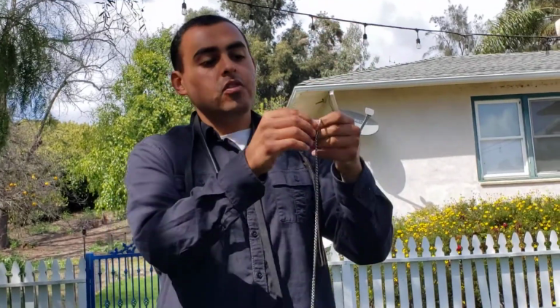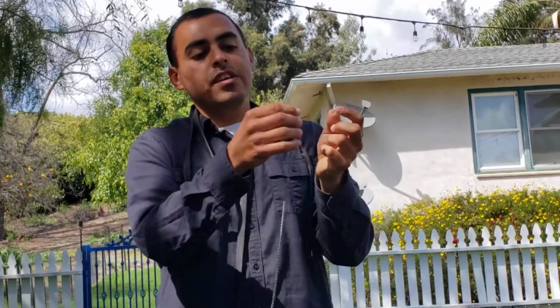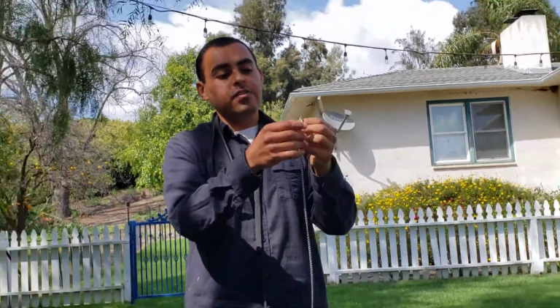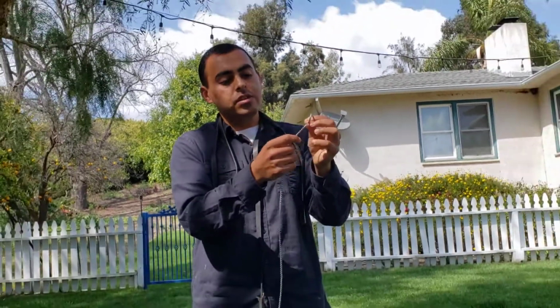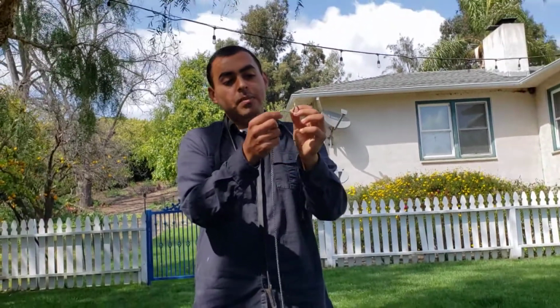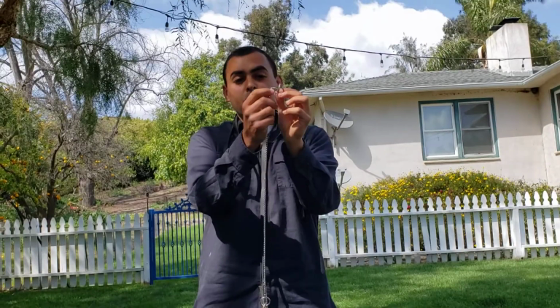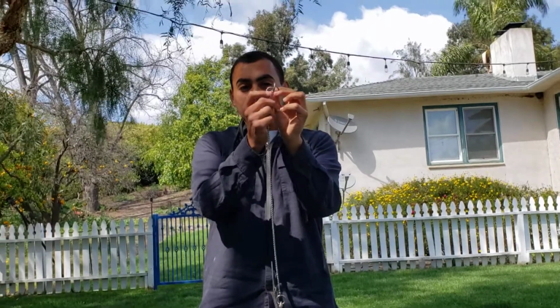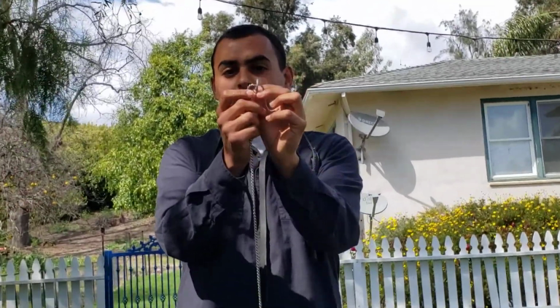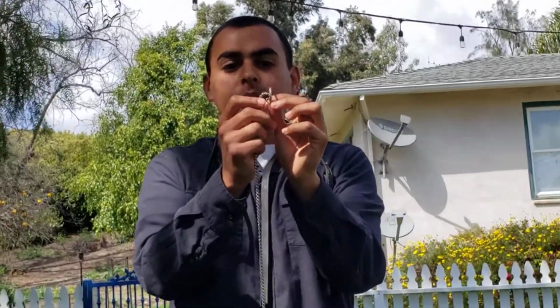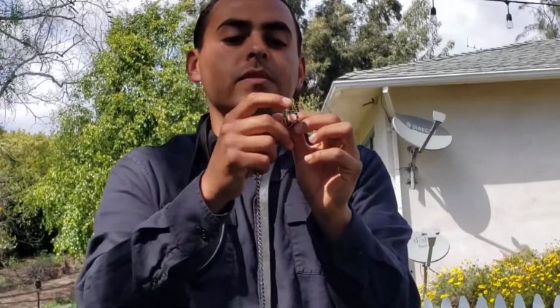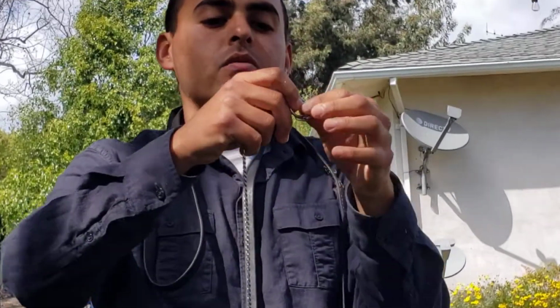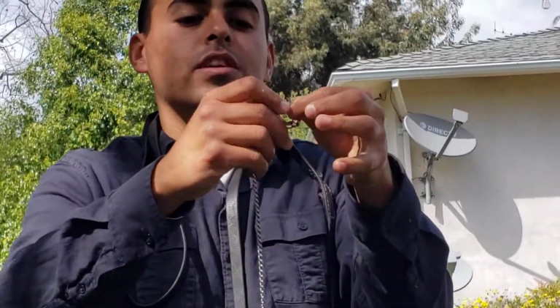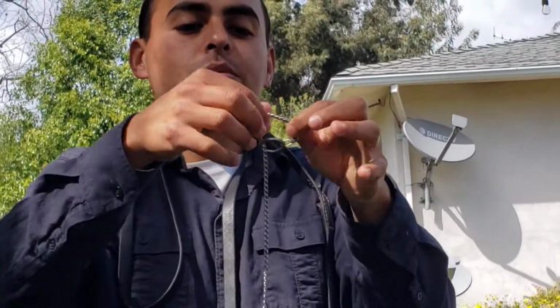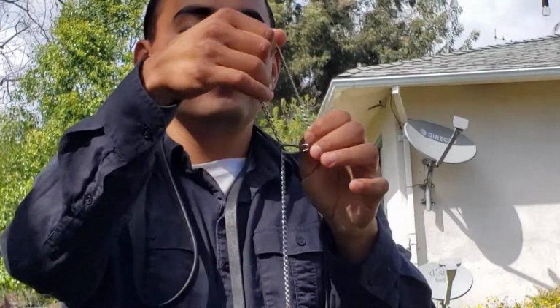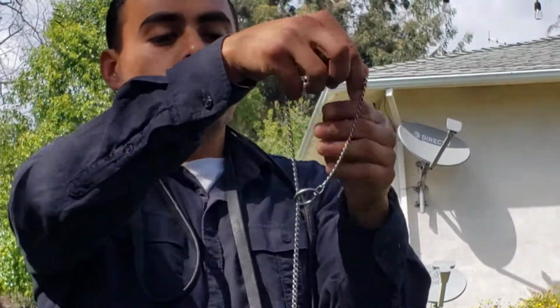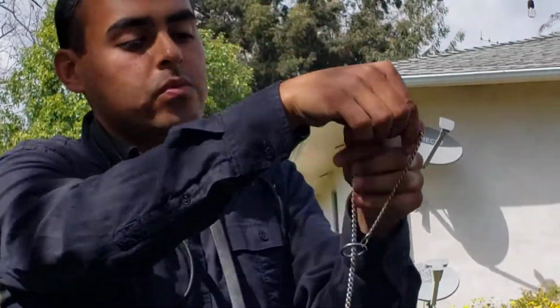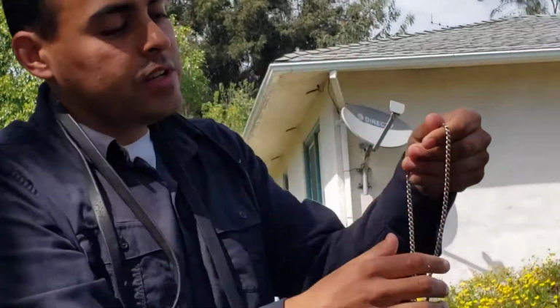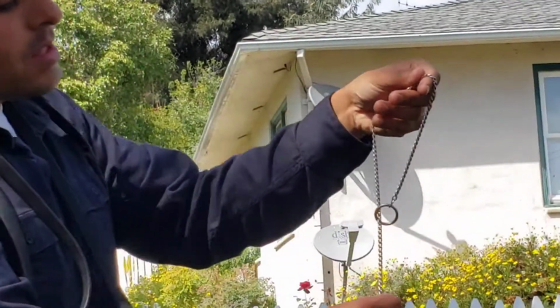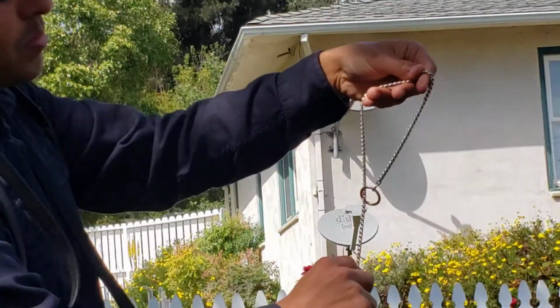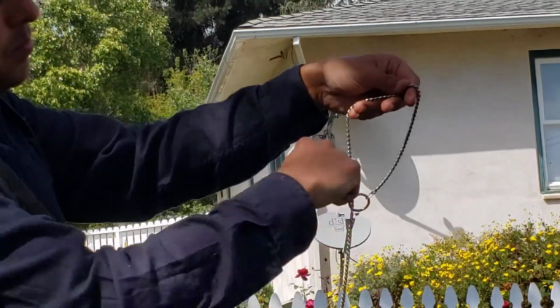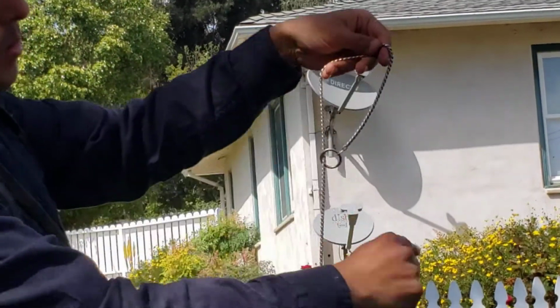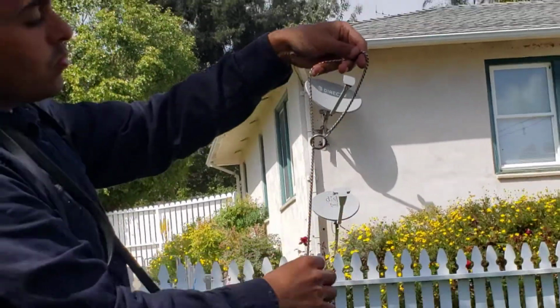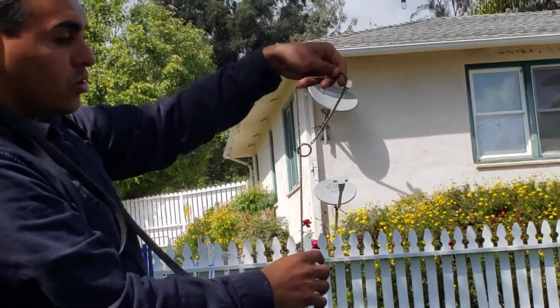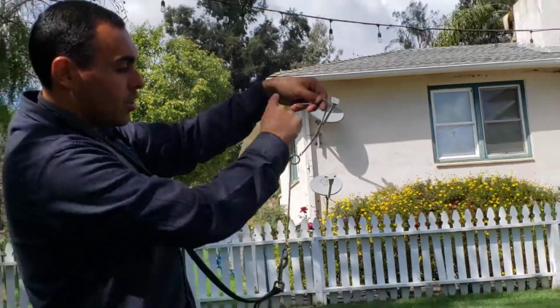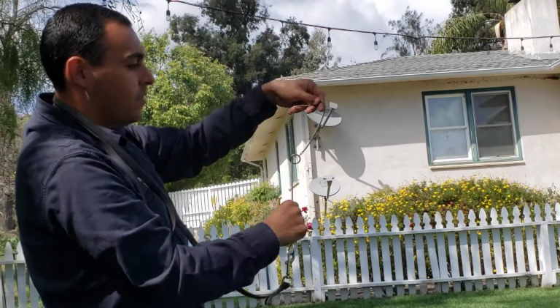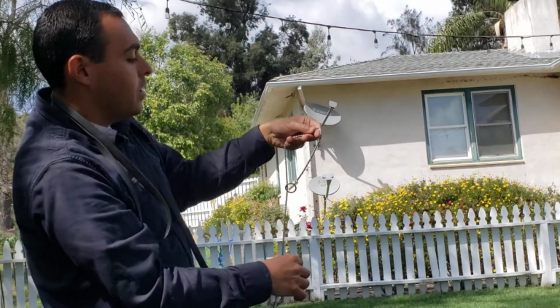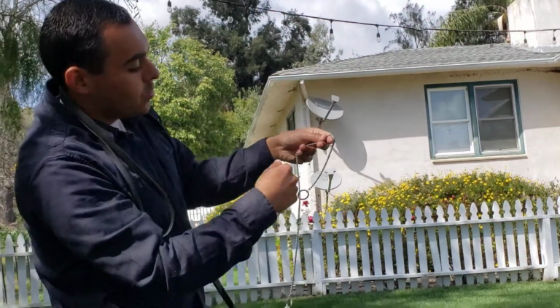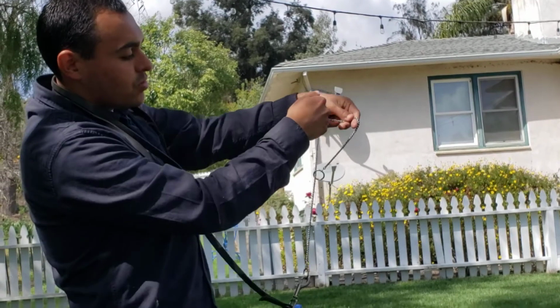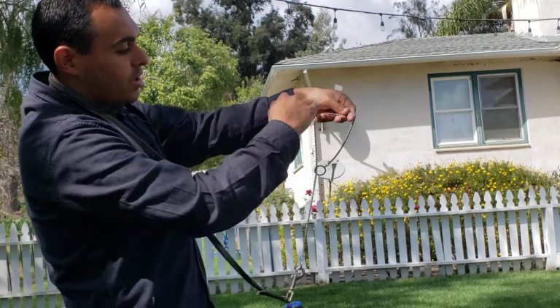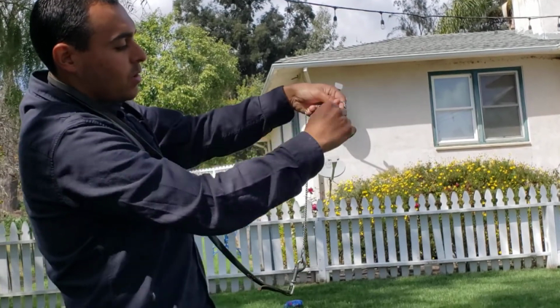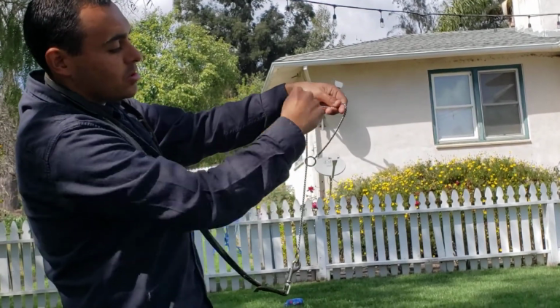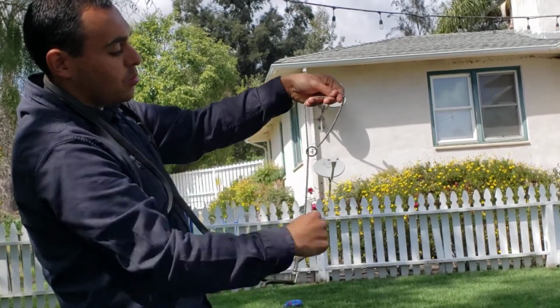Grab the other side that doesn't have the leash. Make a small little arch — I'm going to zoom into that. What you want to do is make like a letter P. P for puppy. You should see a letter P. Have it straight this way, straight that way. You can tell letter P.